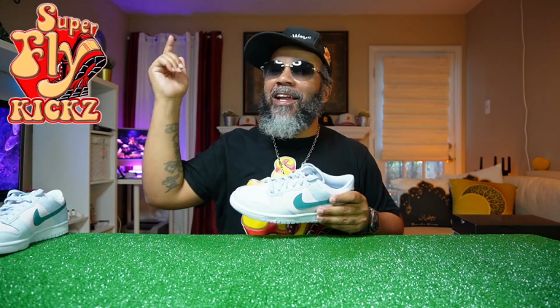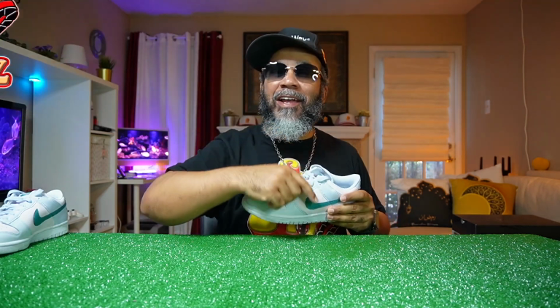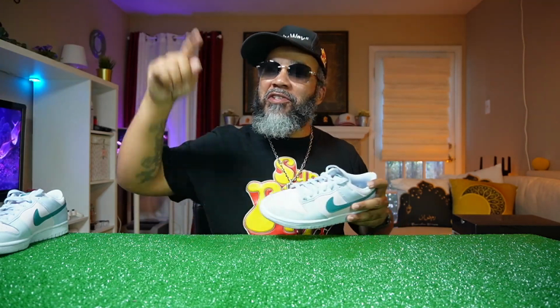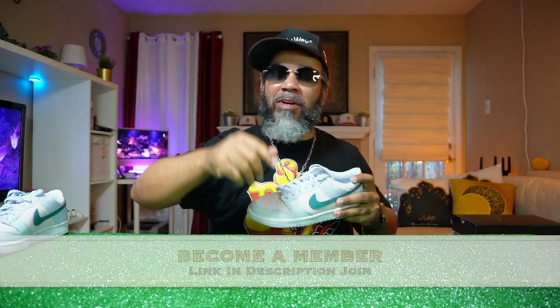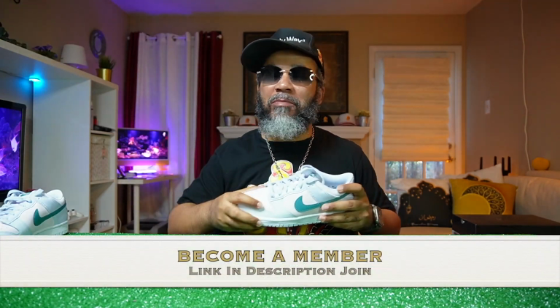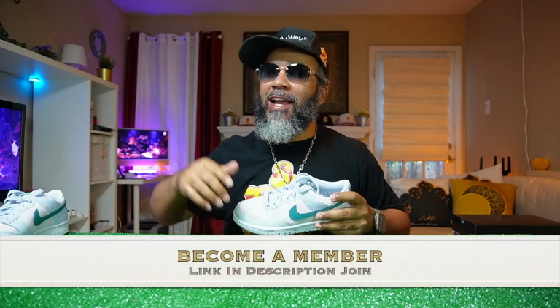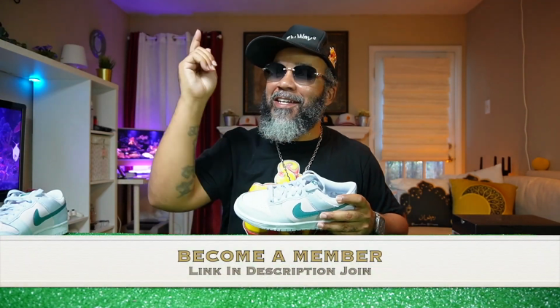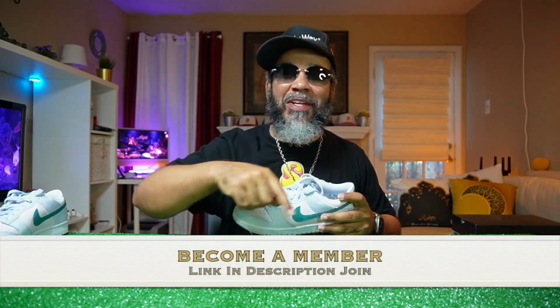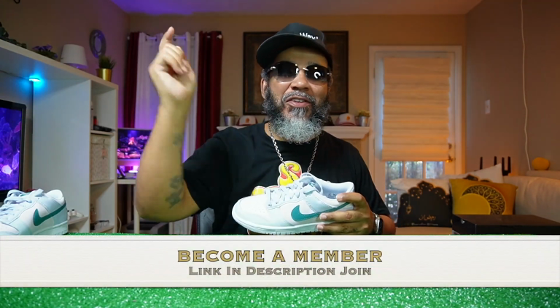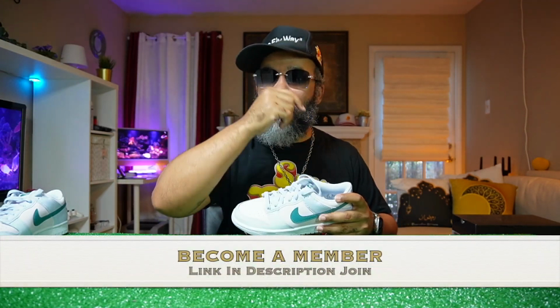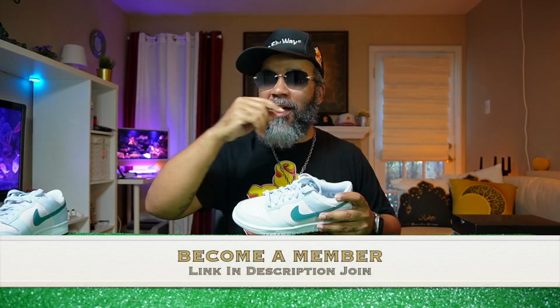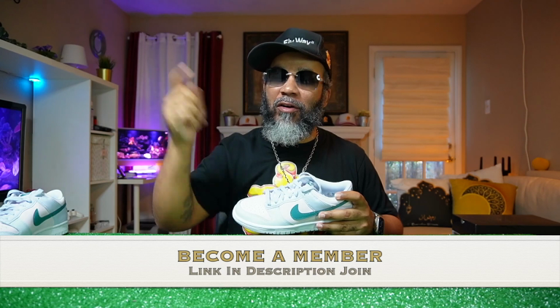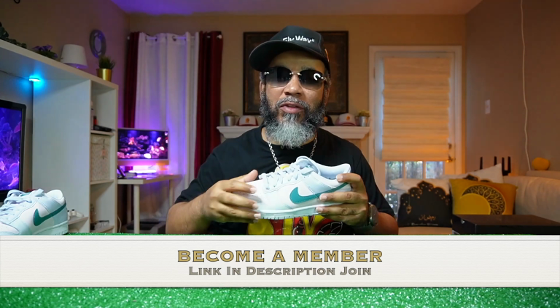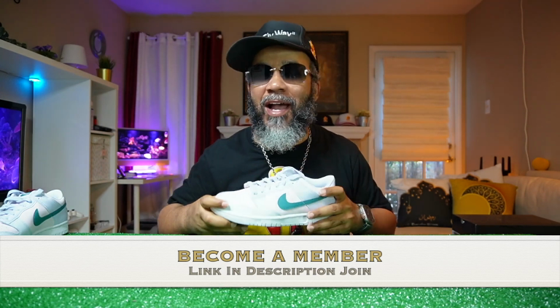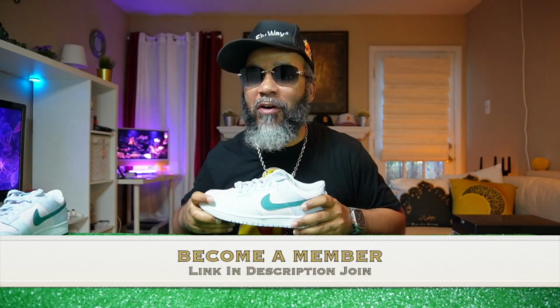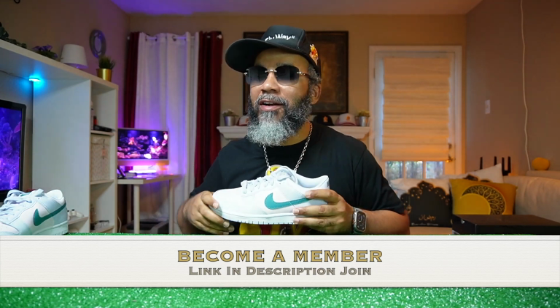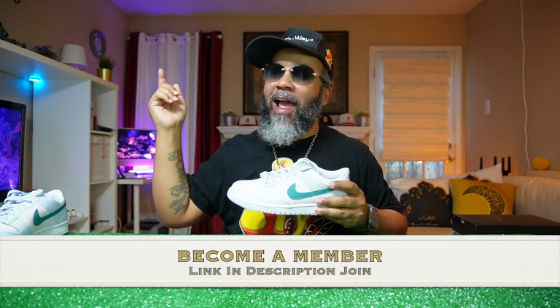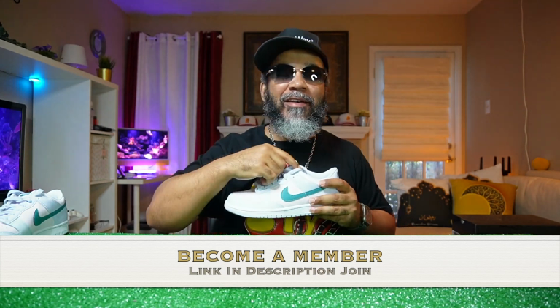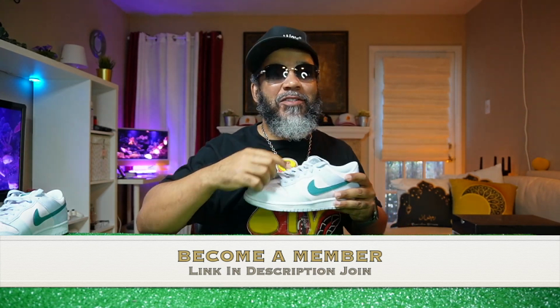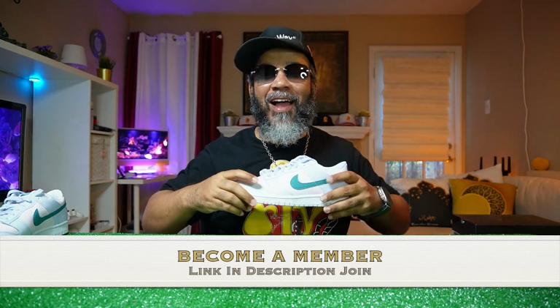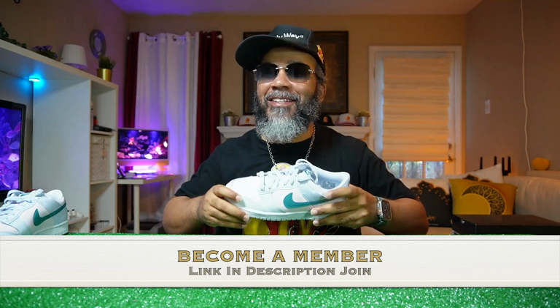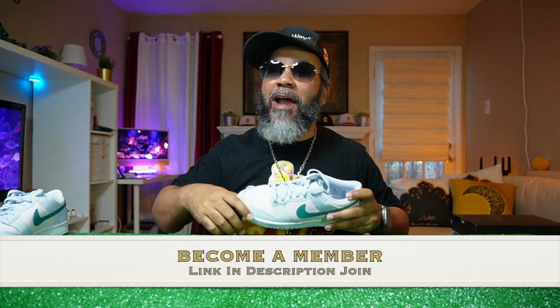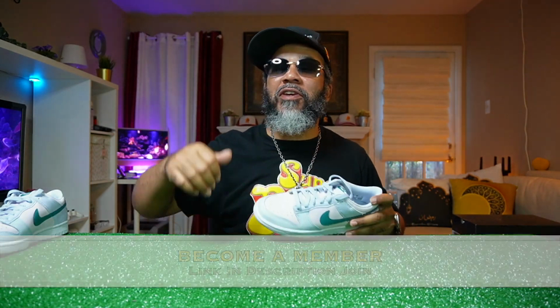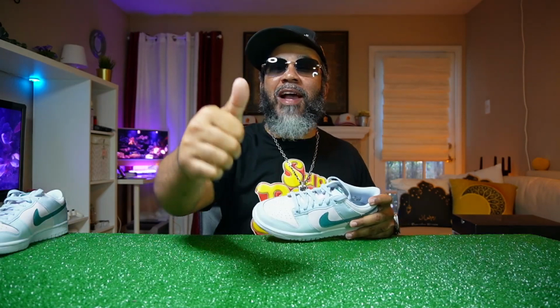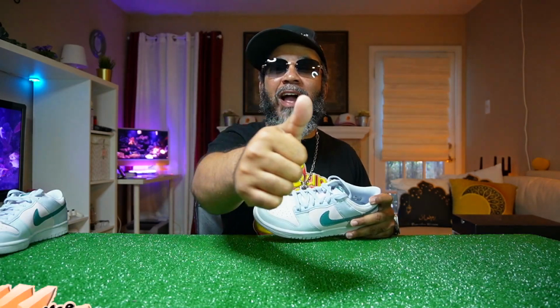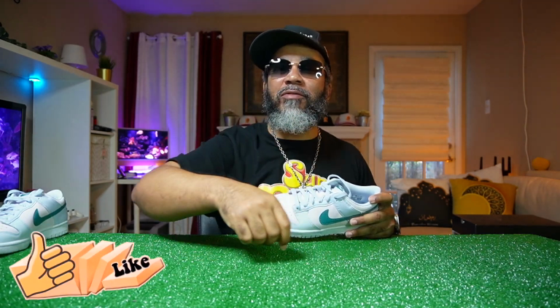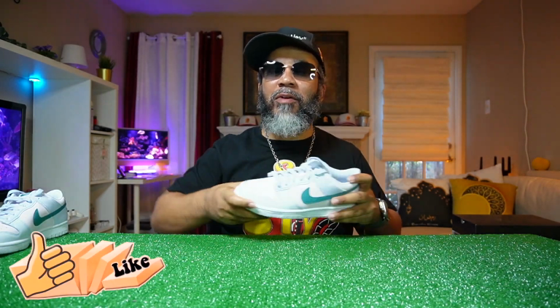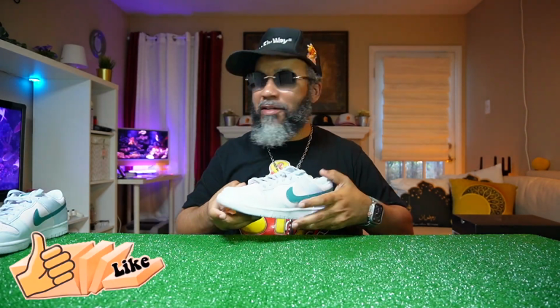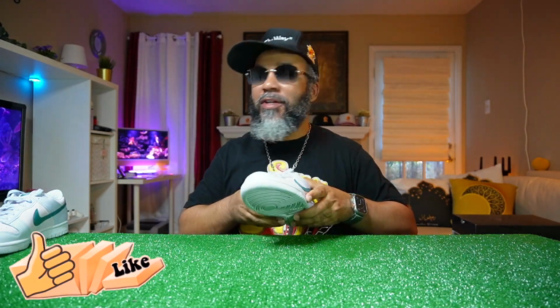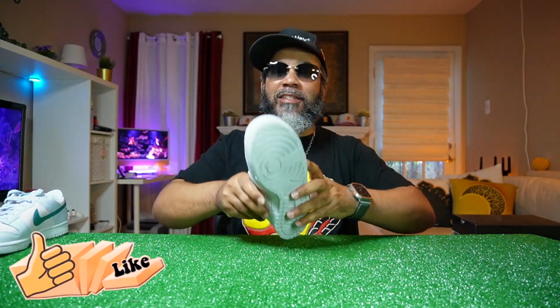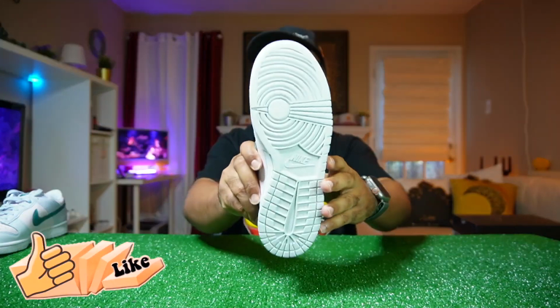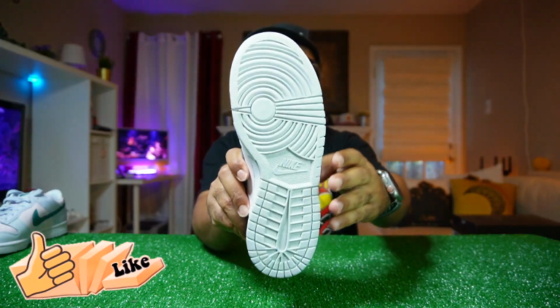And hey gang, make sure y'all become members today. Like I said in the beginning, you don't want to miss out on all the cool things we got going over here at Superfly Kicks. Hey, make sure to smash that like button if you like what I'm bringing to you. And let's get into this left shoe.